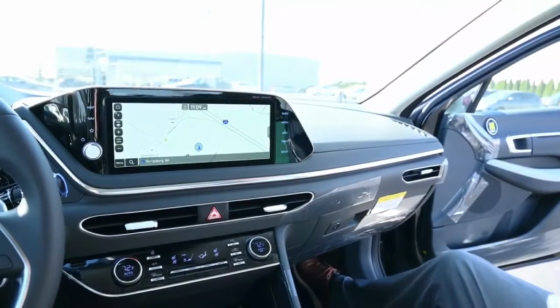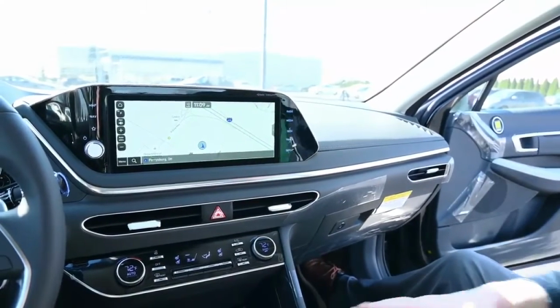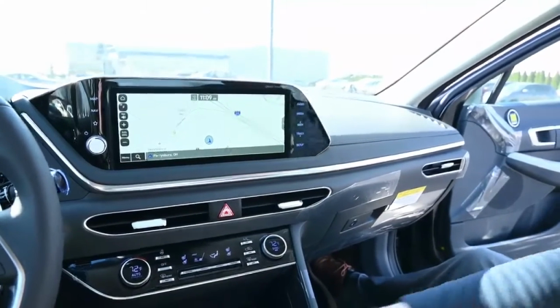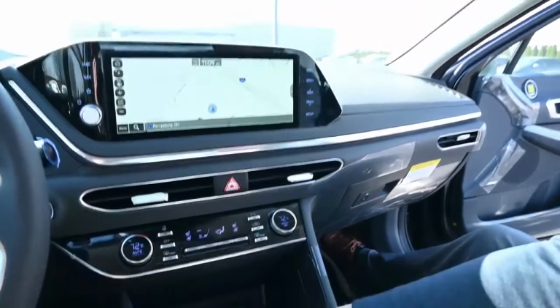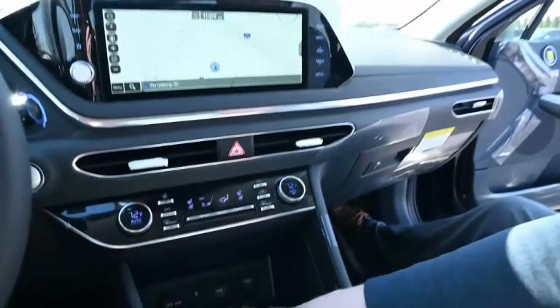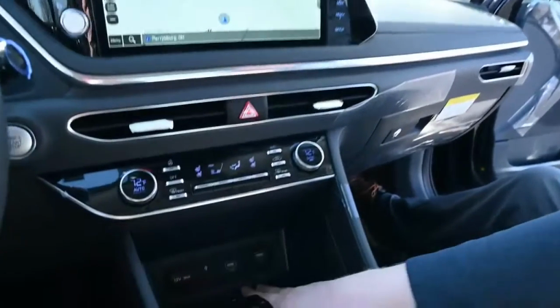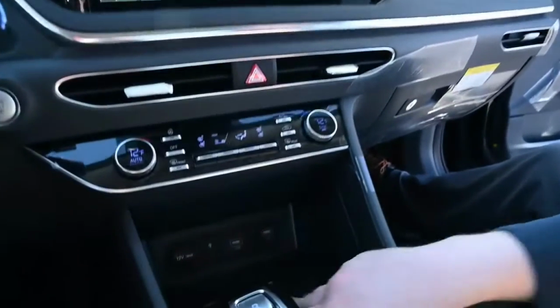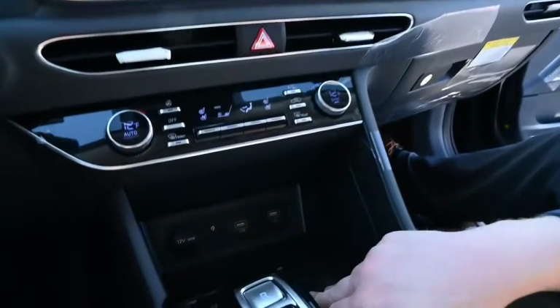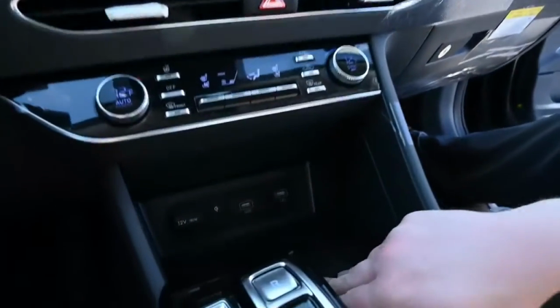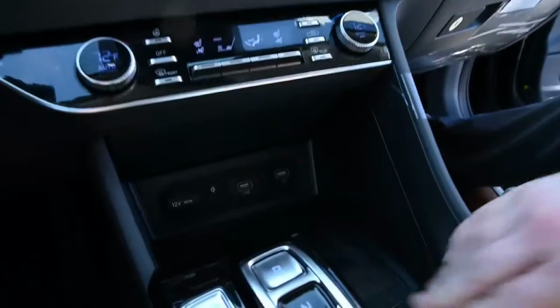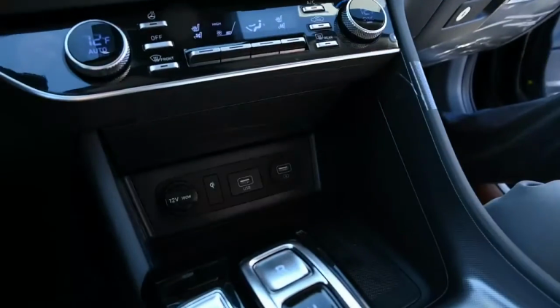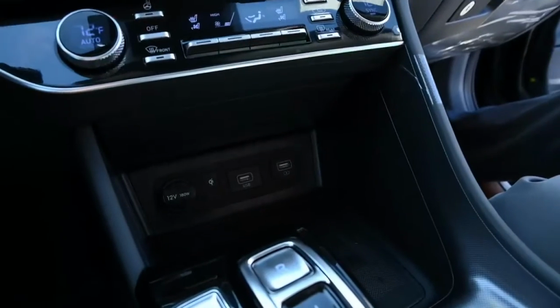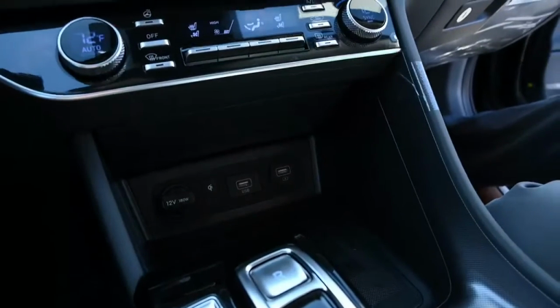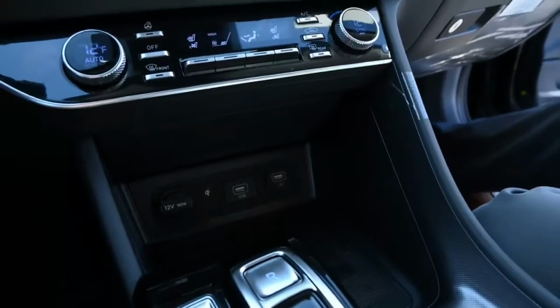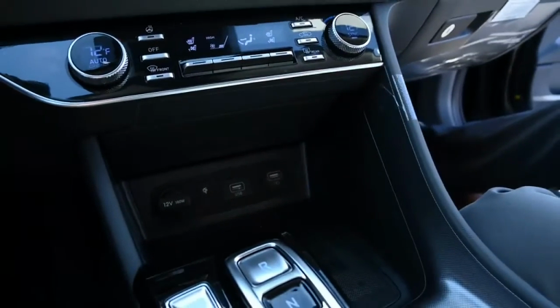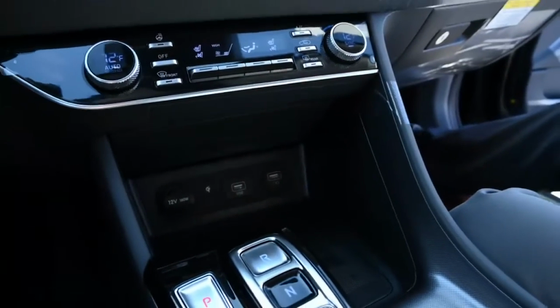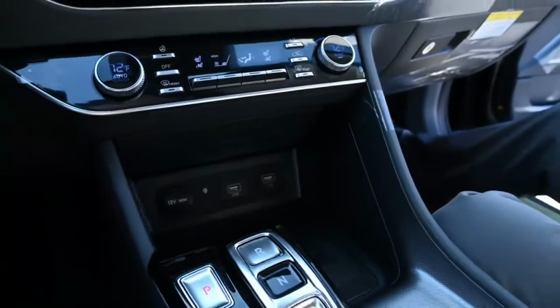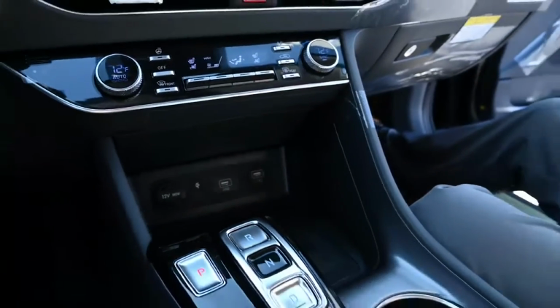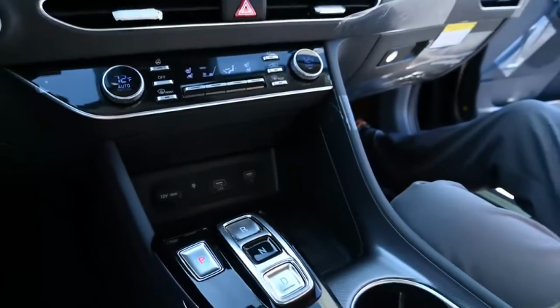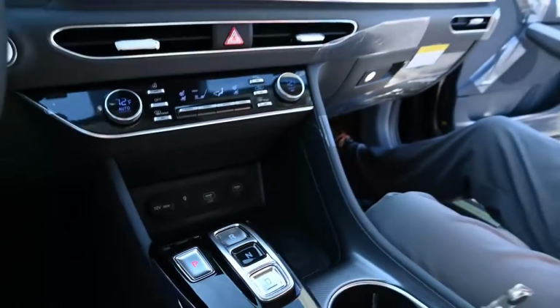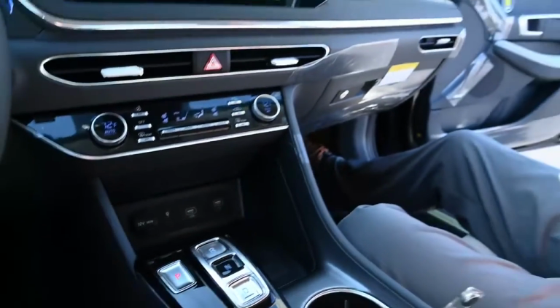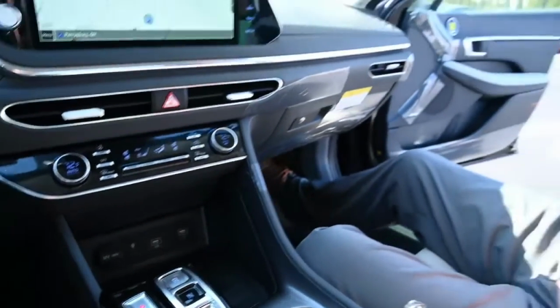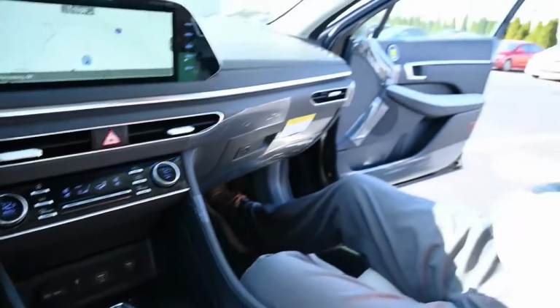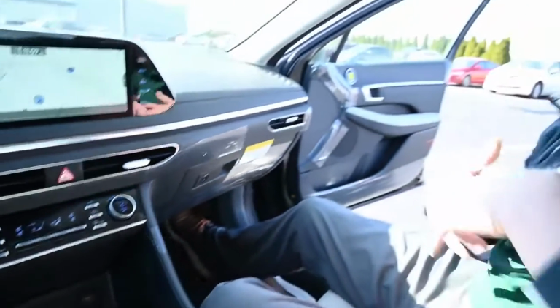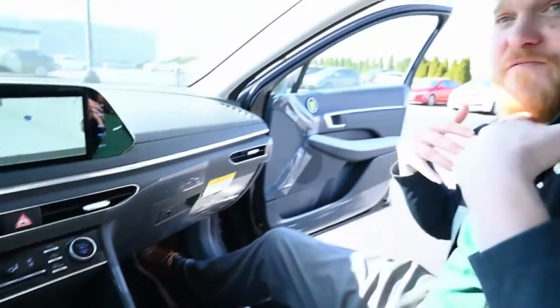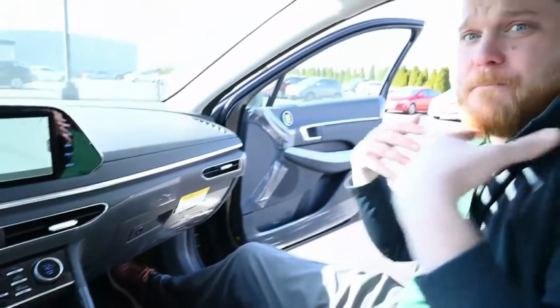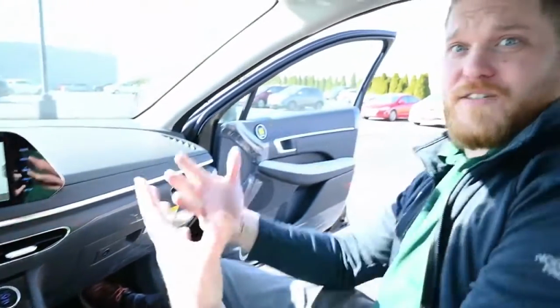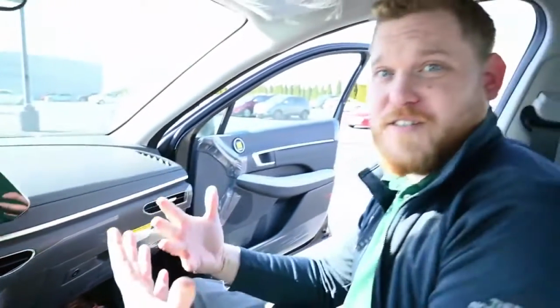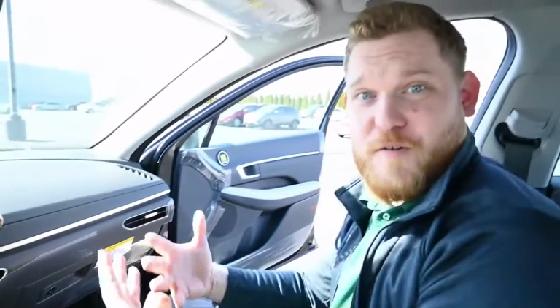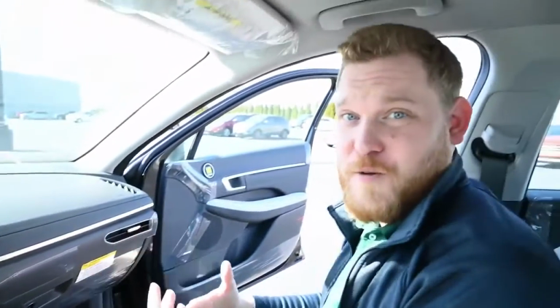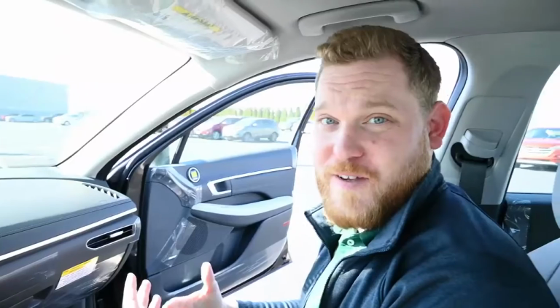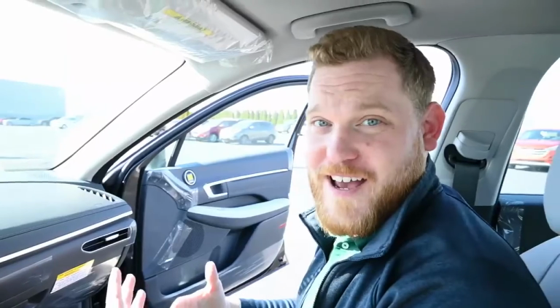Down here you have a wireless touchpad, heated and cooled seats, and a heated steering wheel. This thing even parks itself — can you believe that?